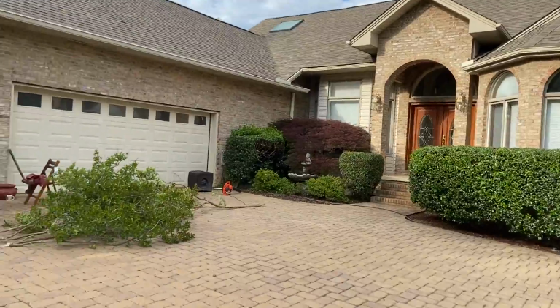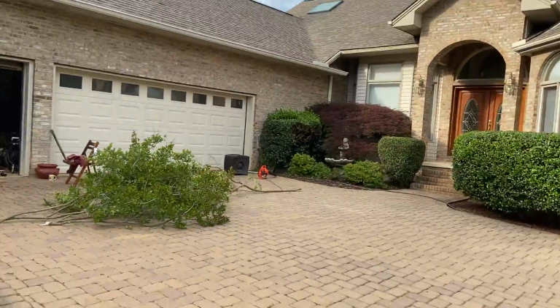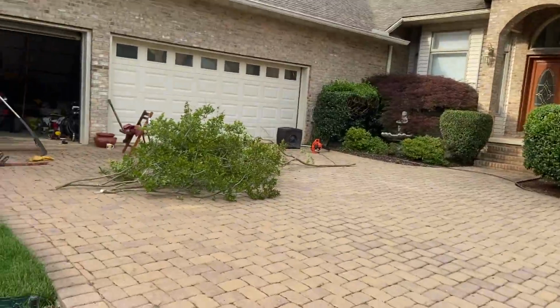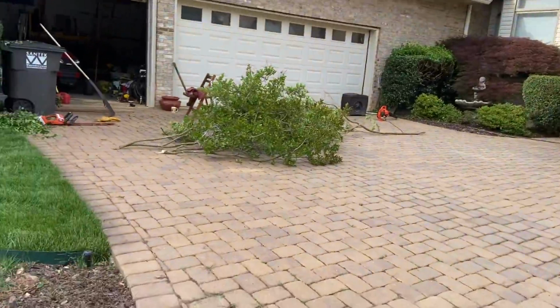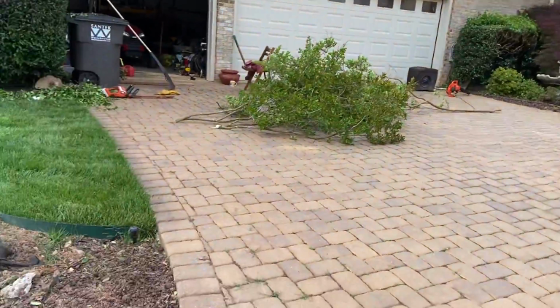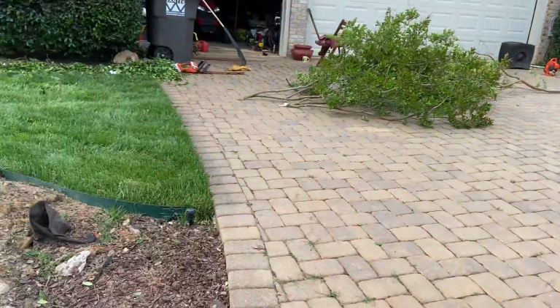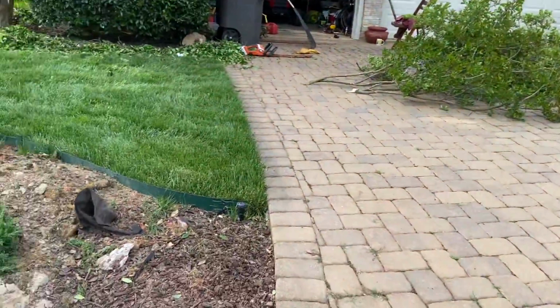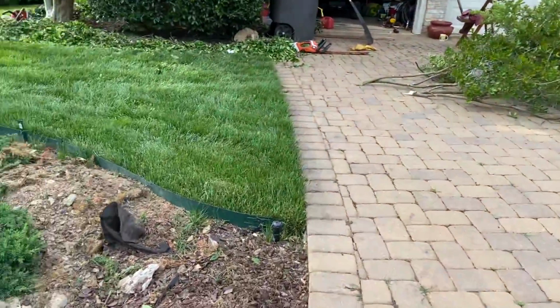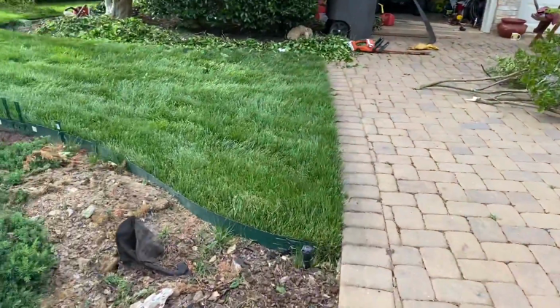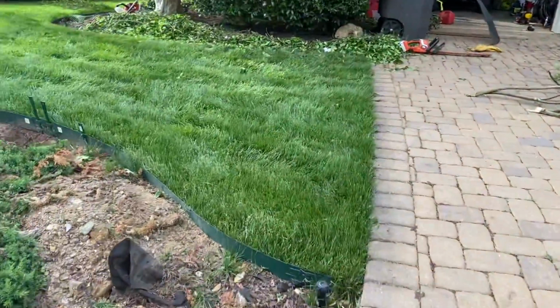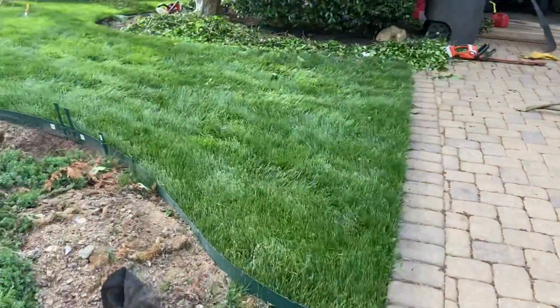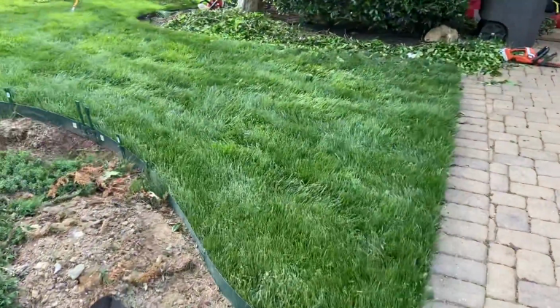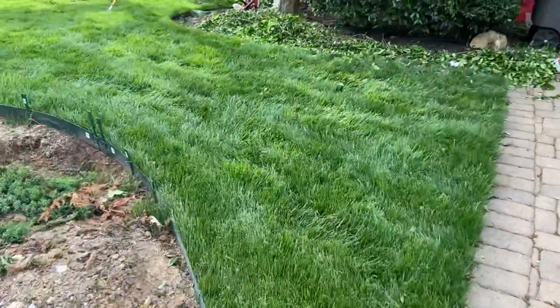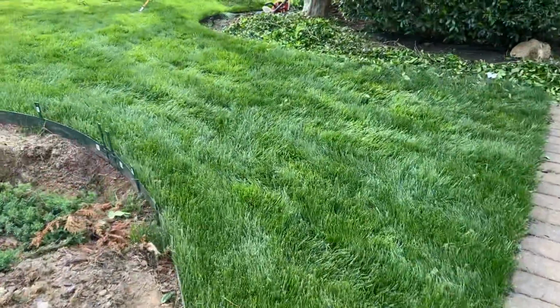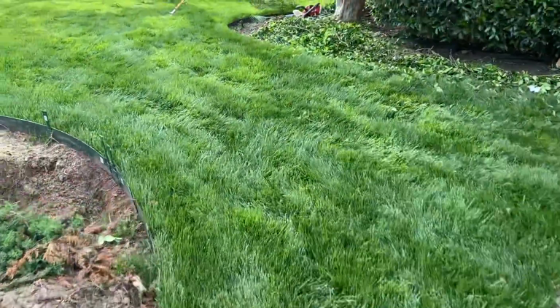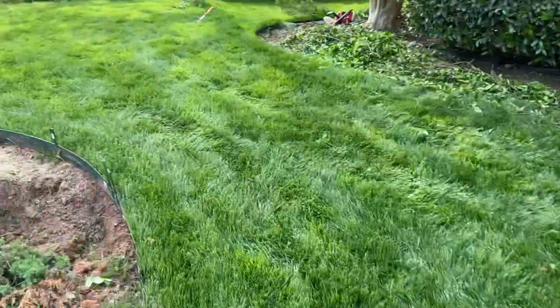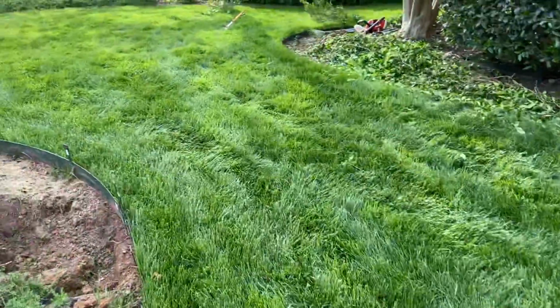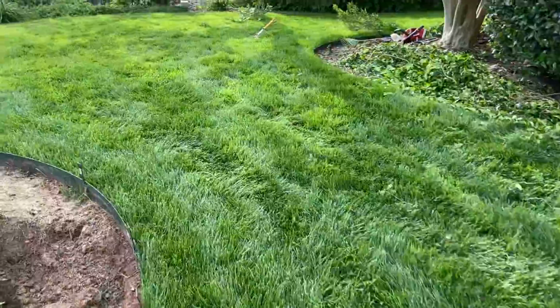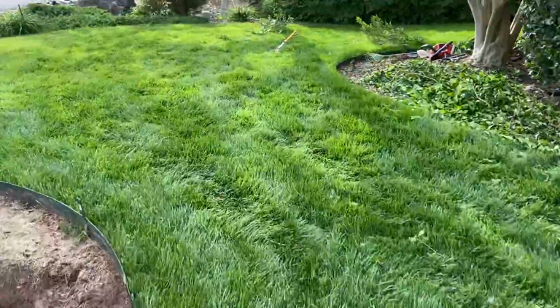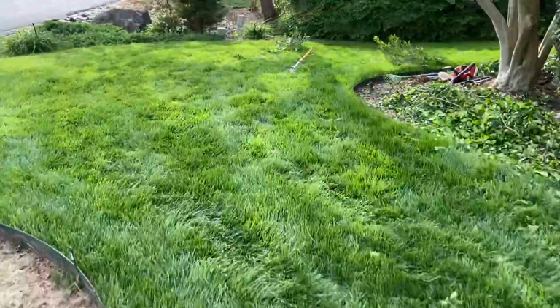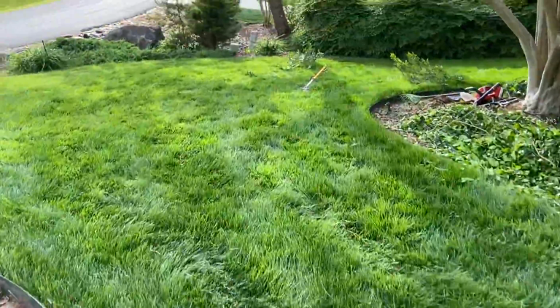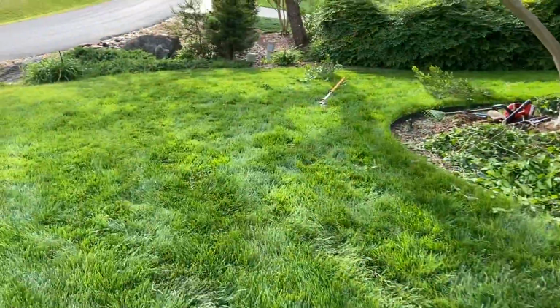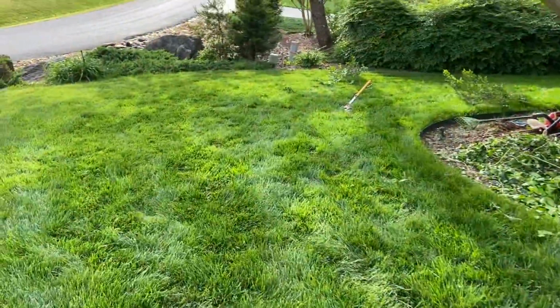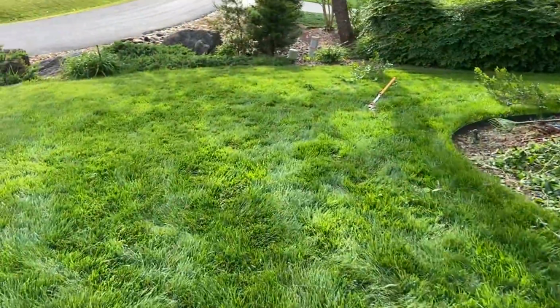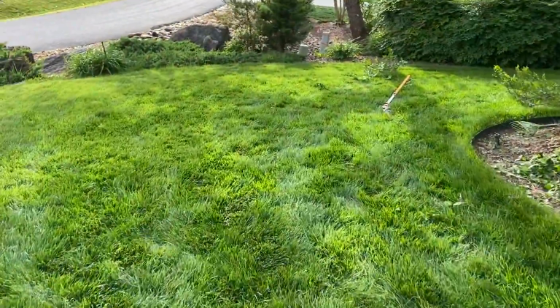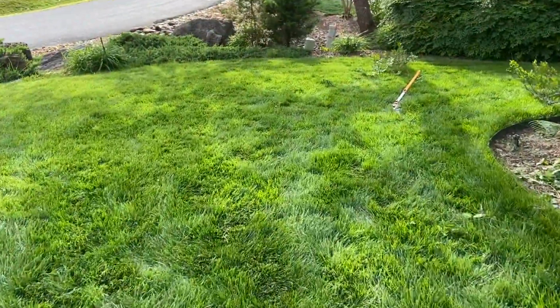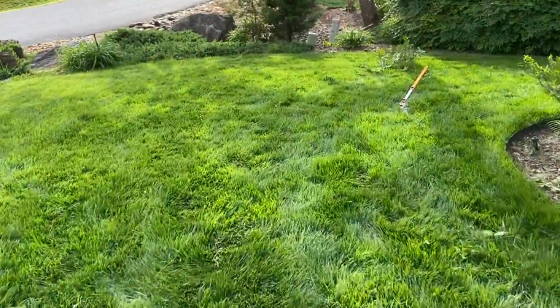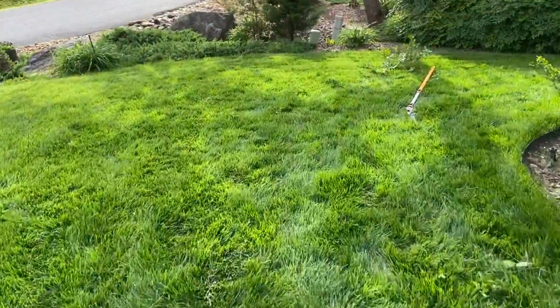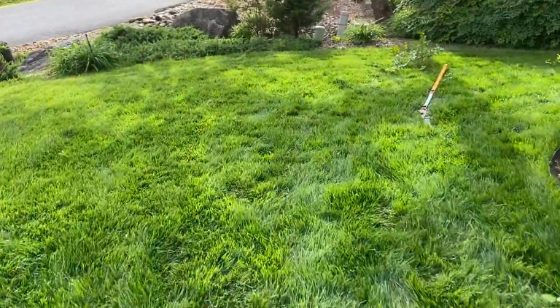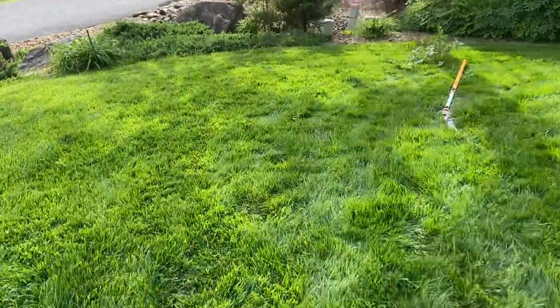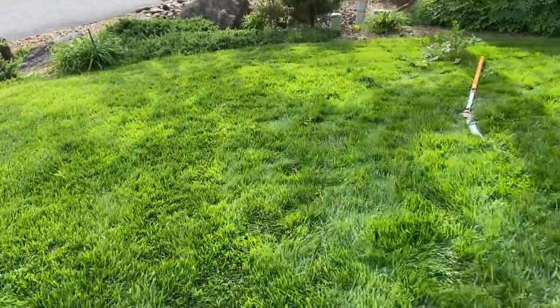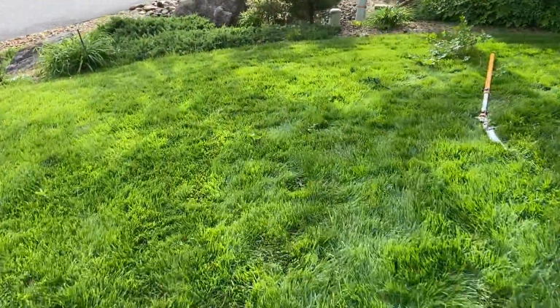Evan with Green Thumb Organic Lawn Care here. We're at a lawn that we're just going to call J.K.'s Lawn today.